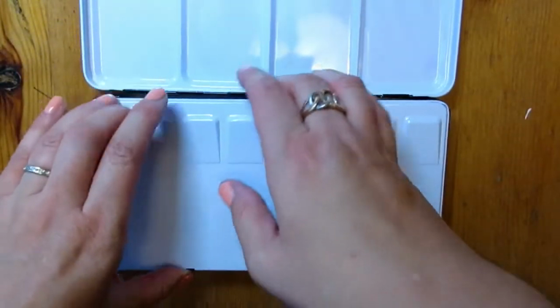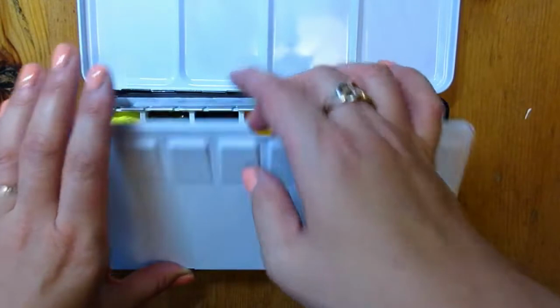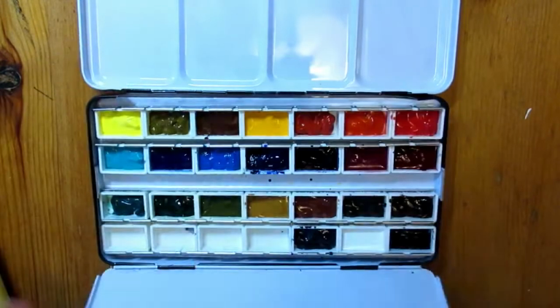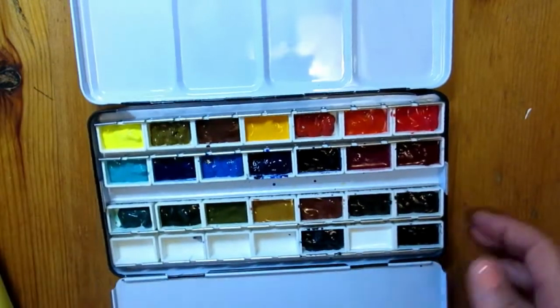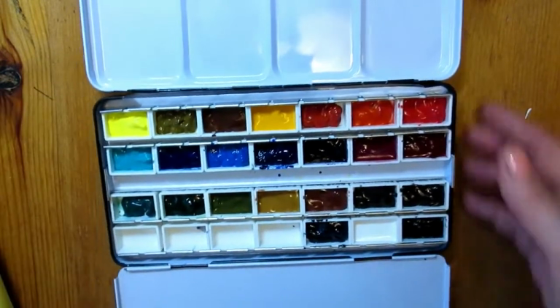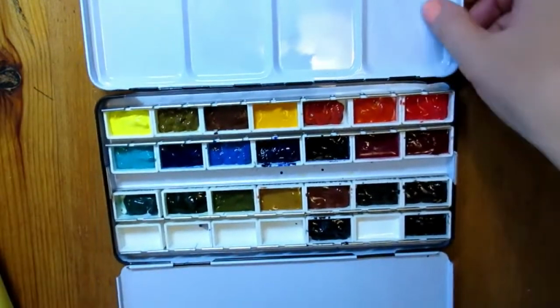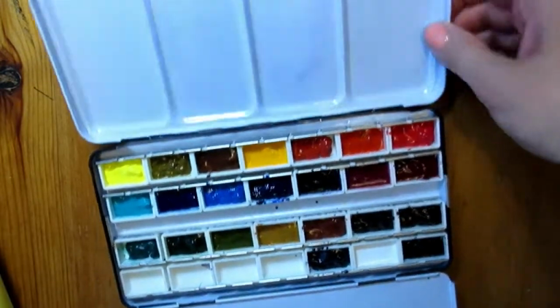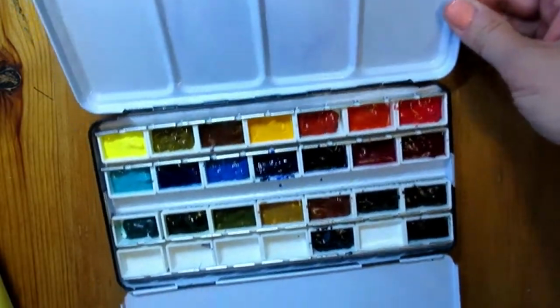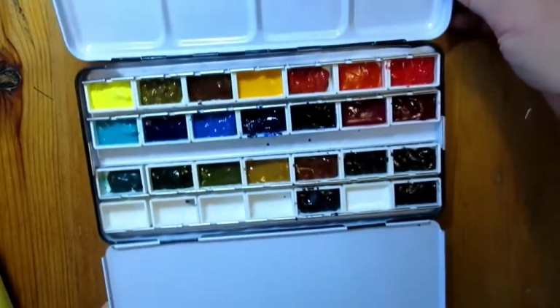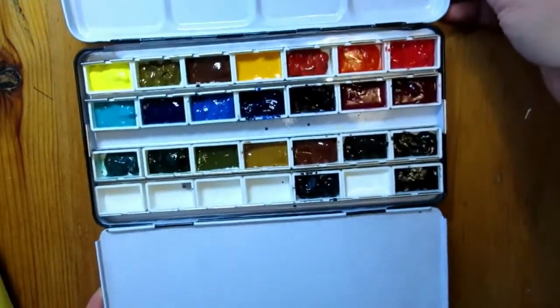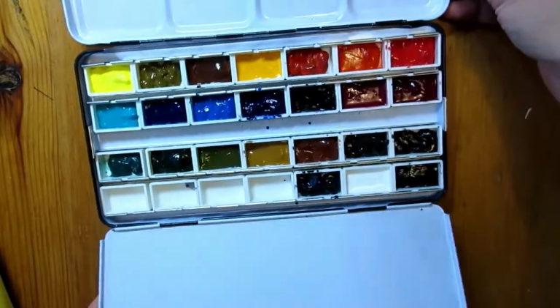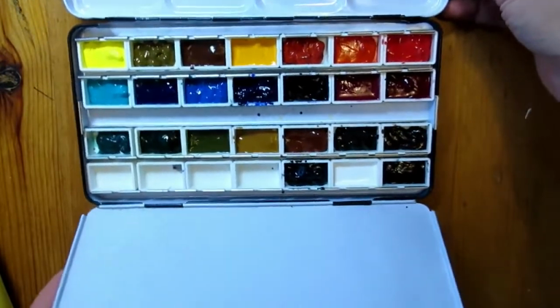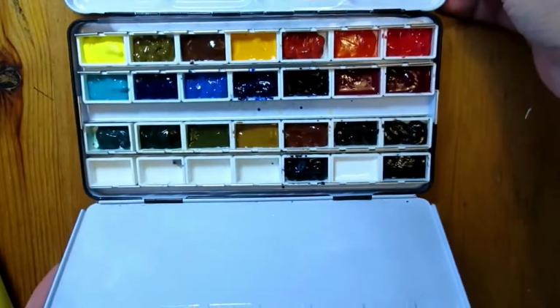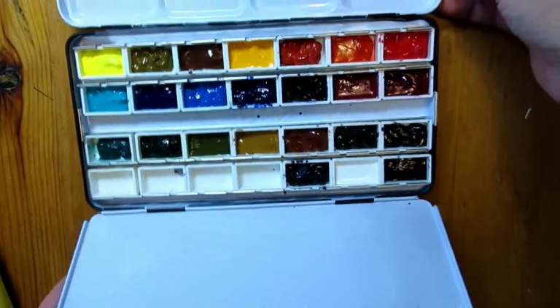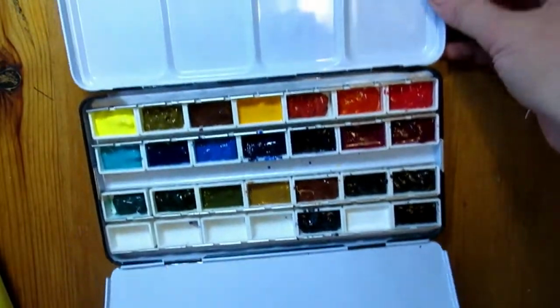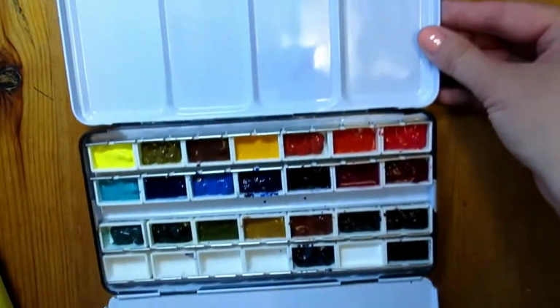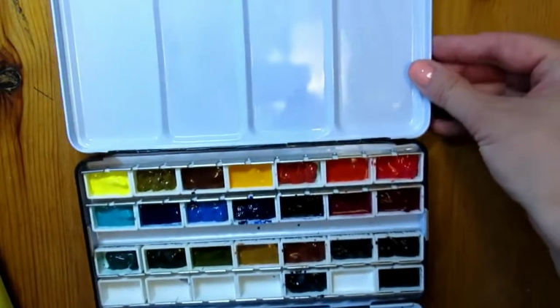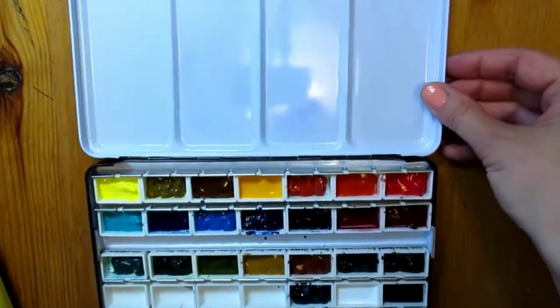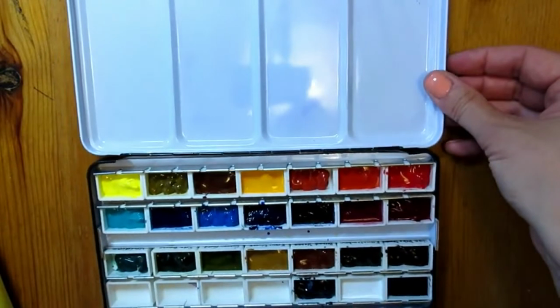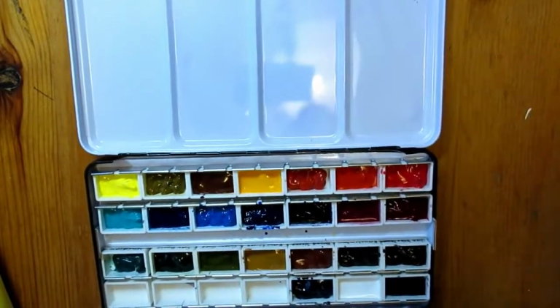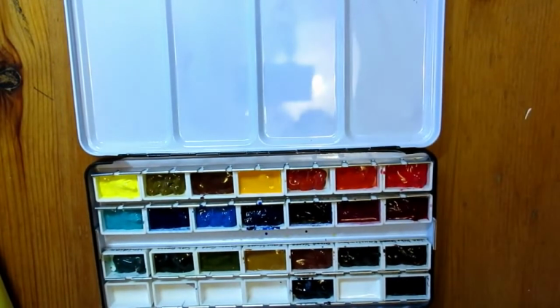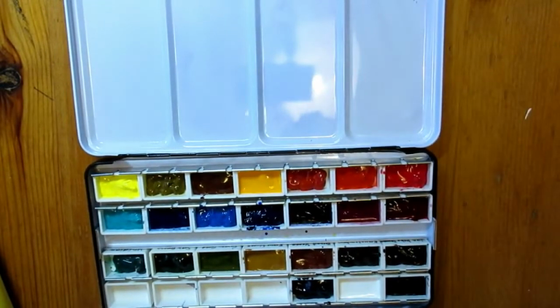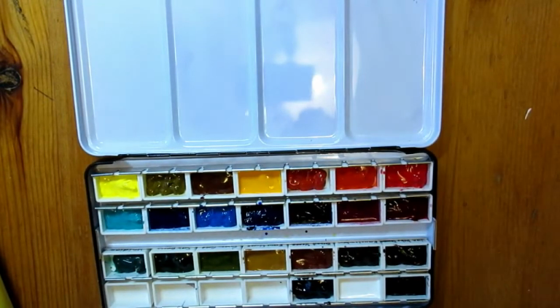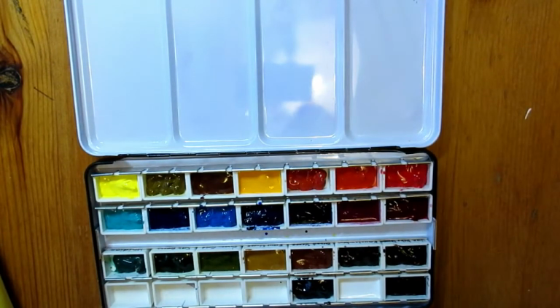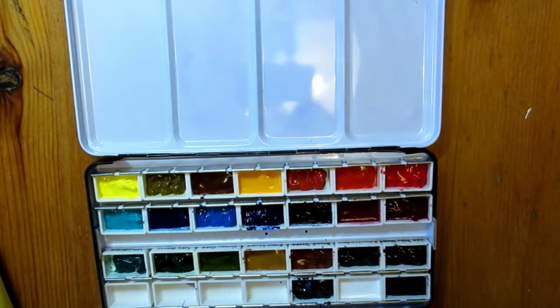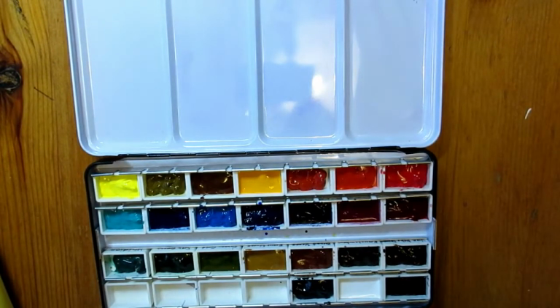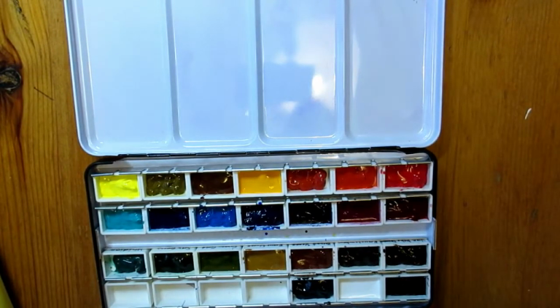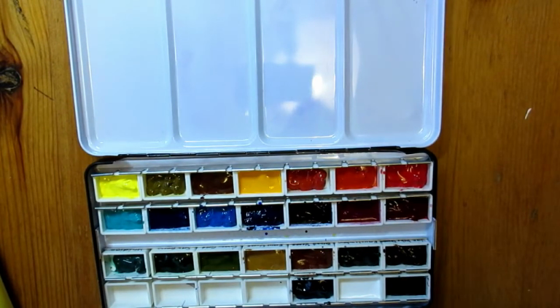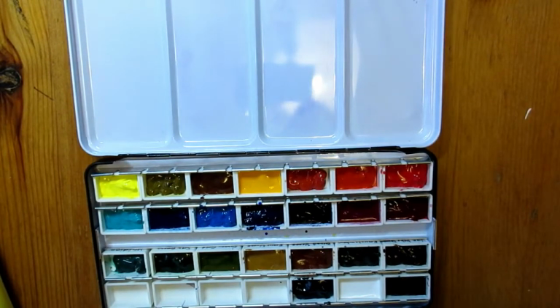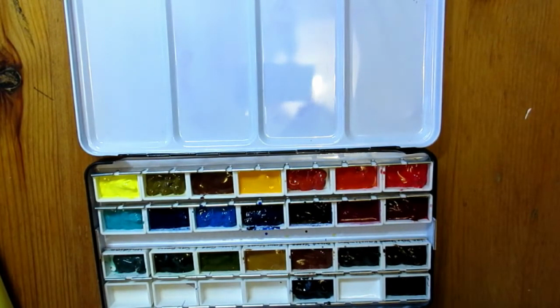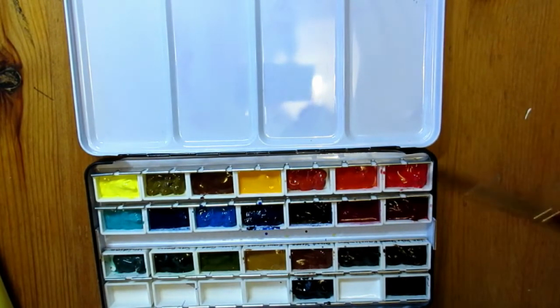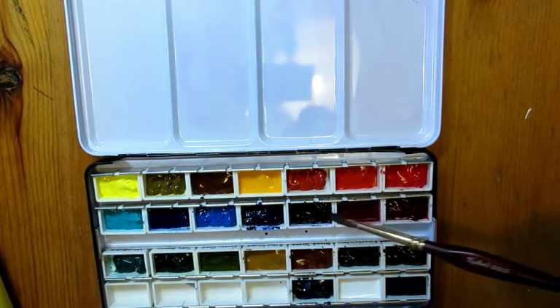It happens not only with the new palettes. I have an old palette with exactly the same issue. There is a really simple solution, well at least the one I found that worked for me.